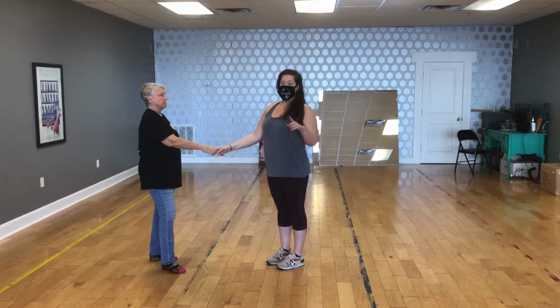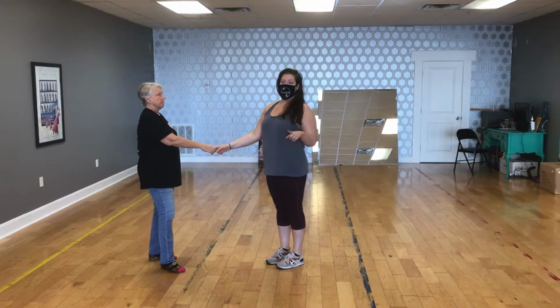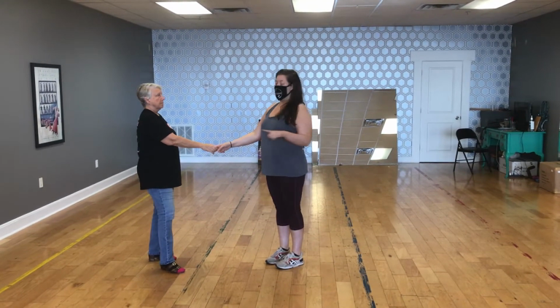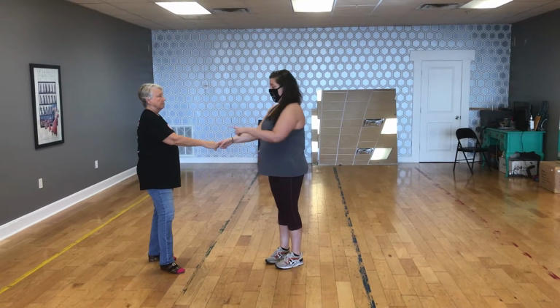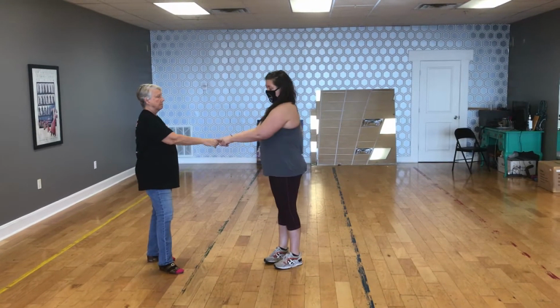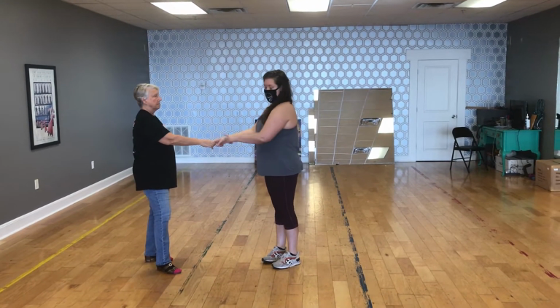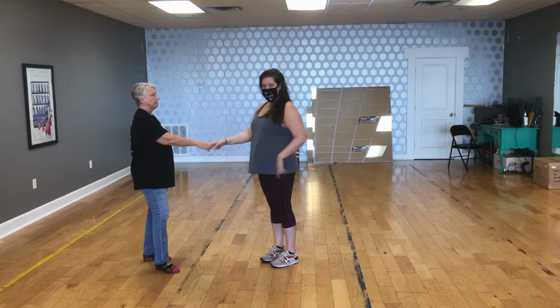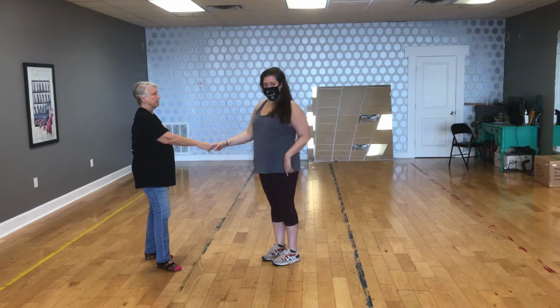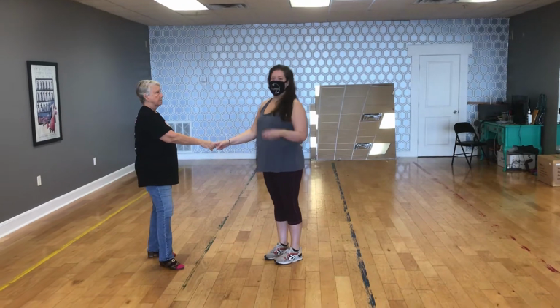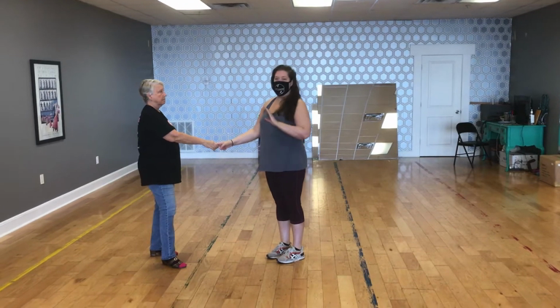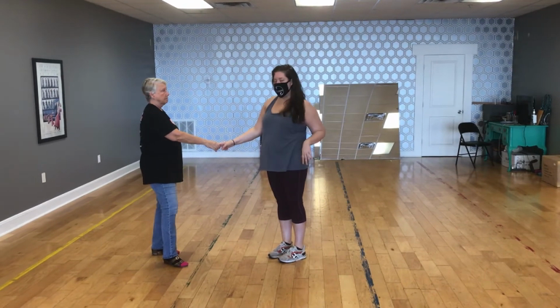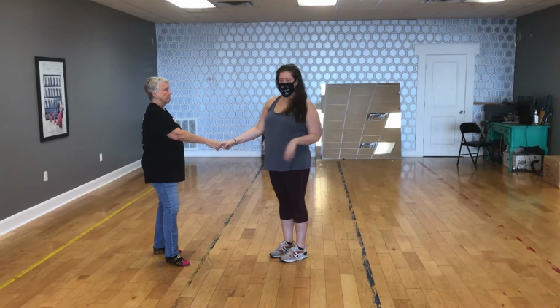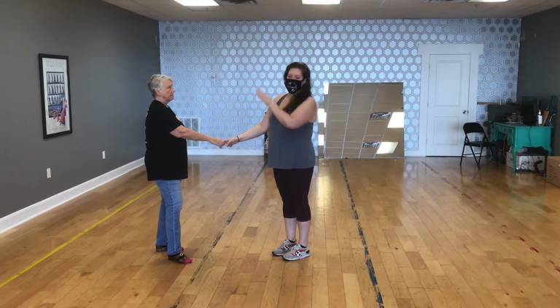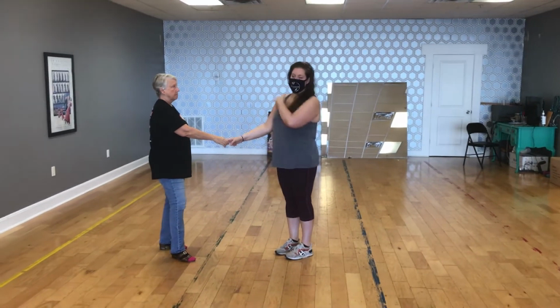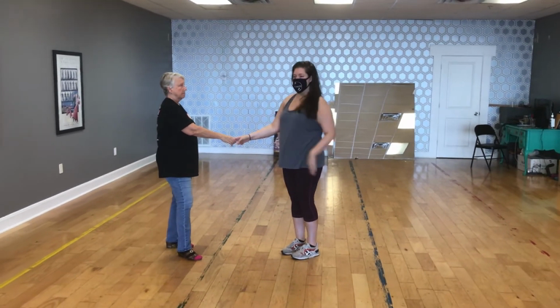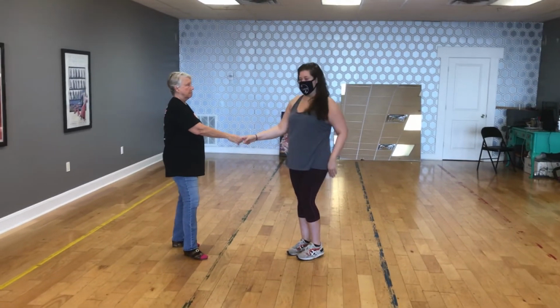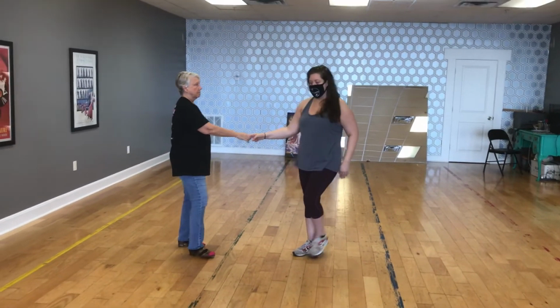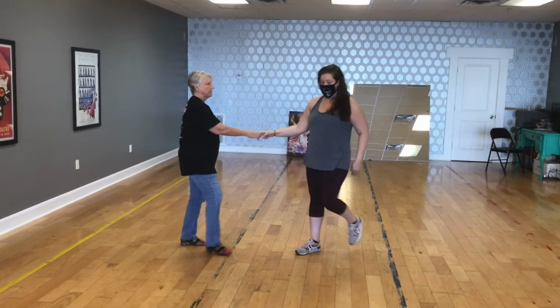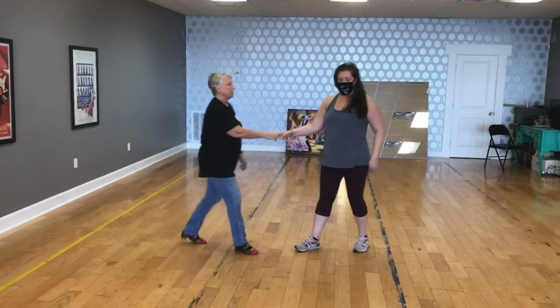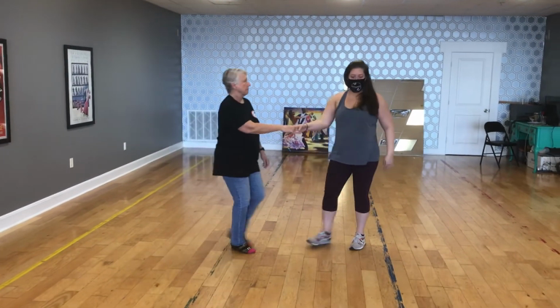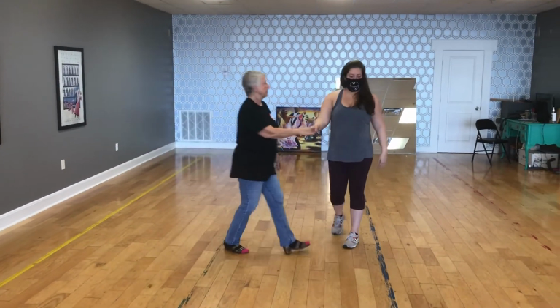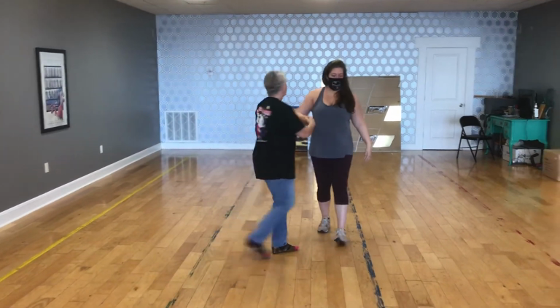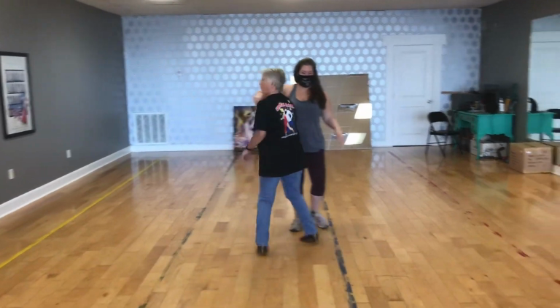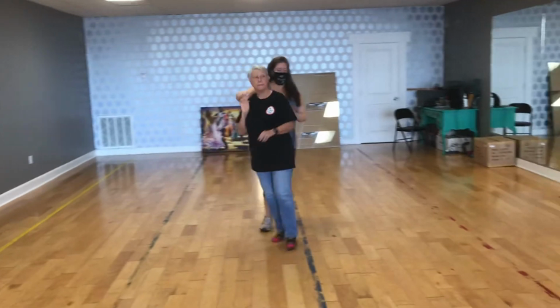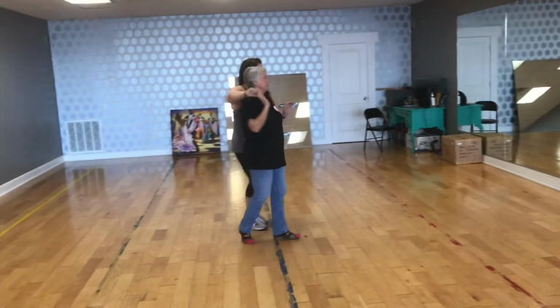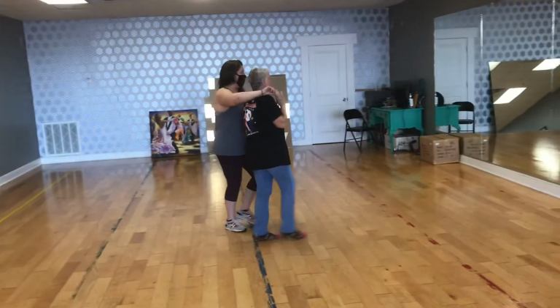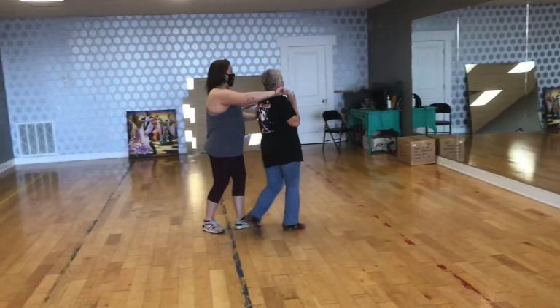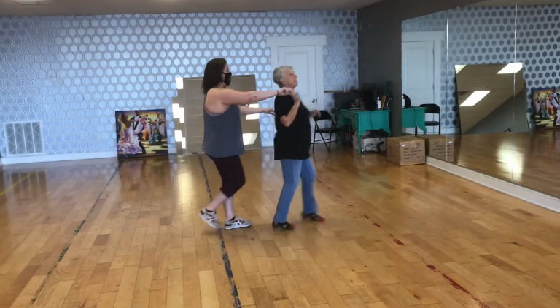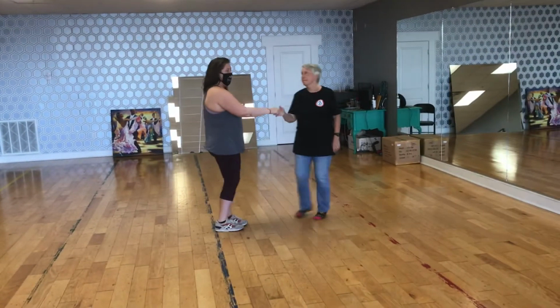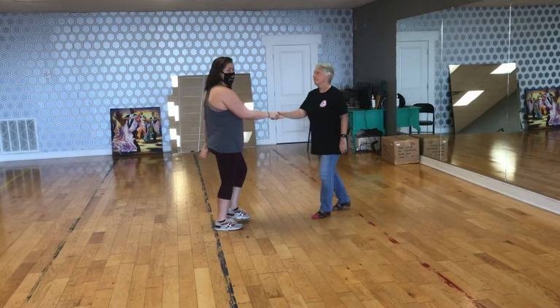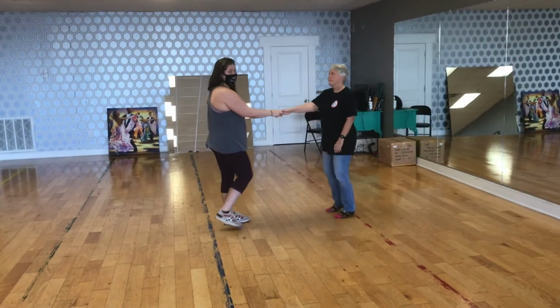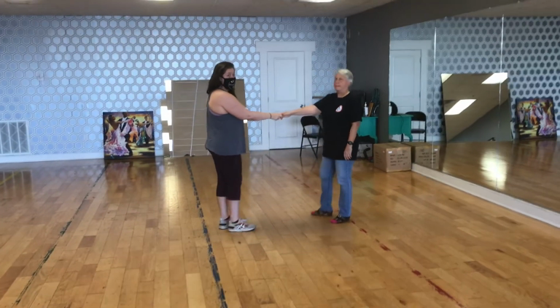The first one we do is from a handshake position, all on the left side. This one goes into her shoulder. Walk, walk, roll her in, roll her out.